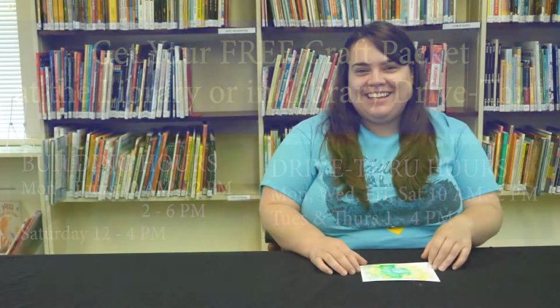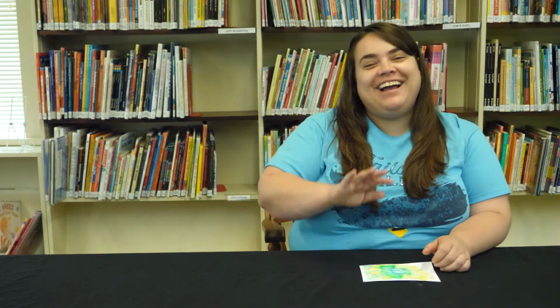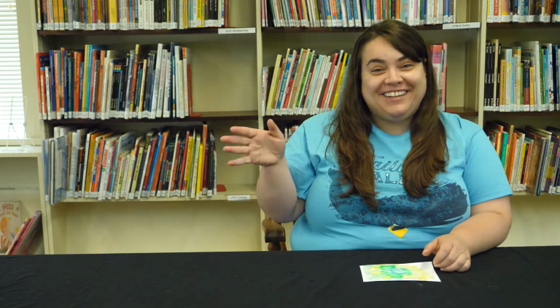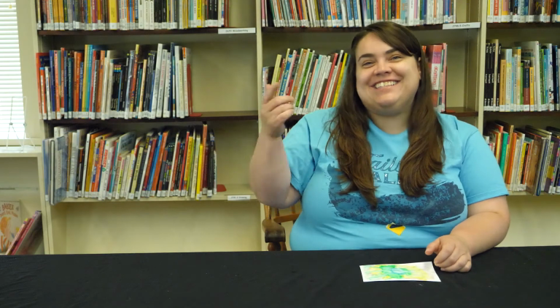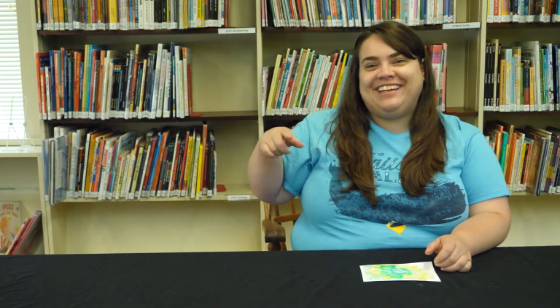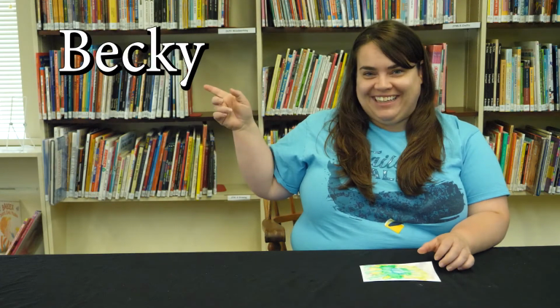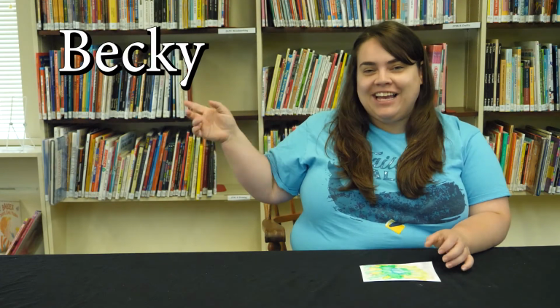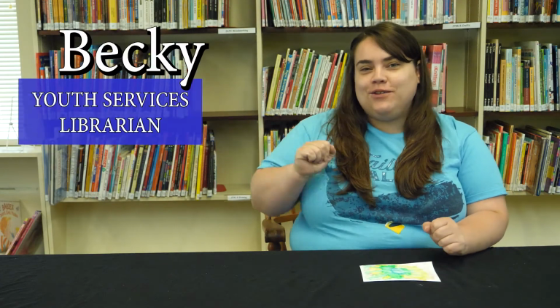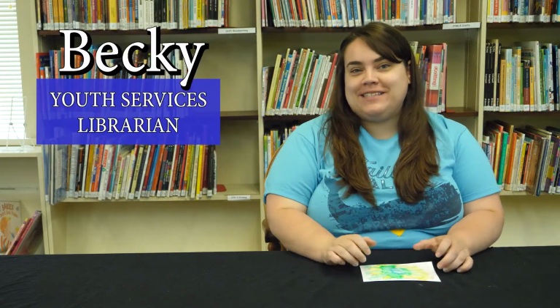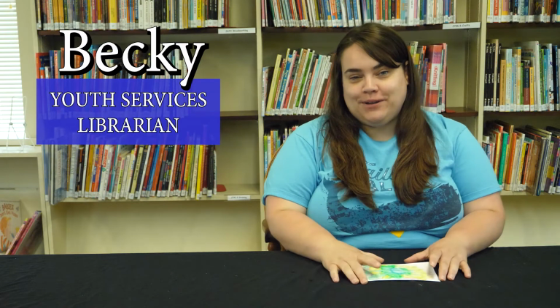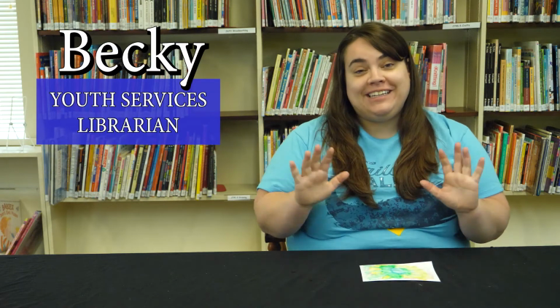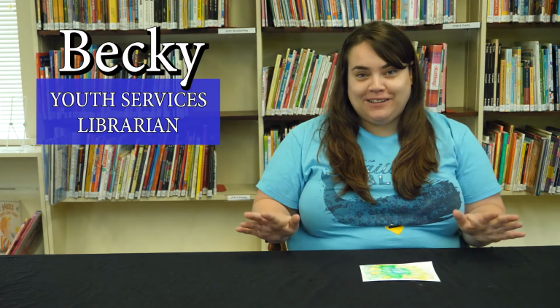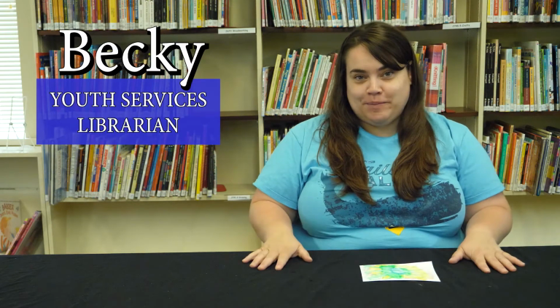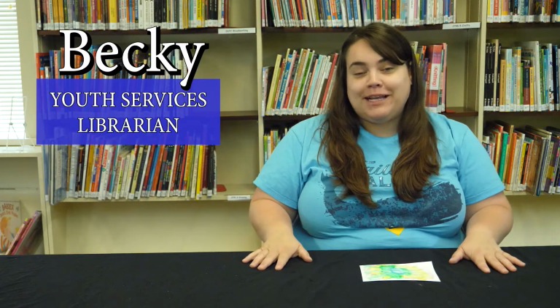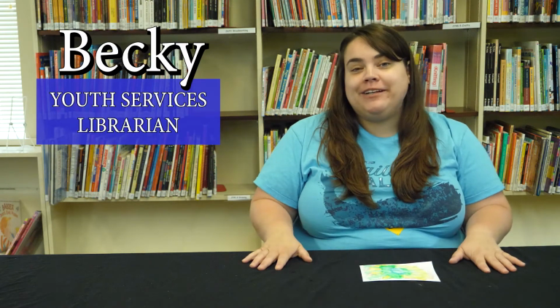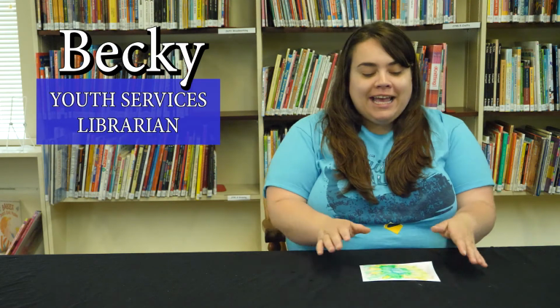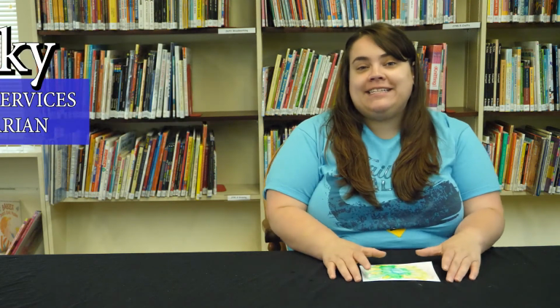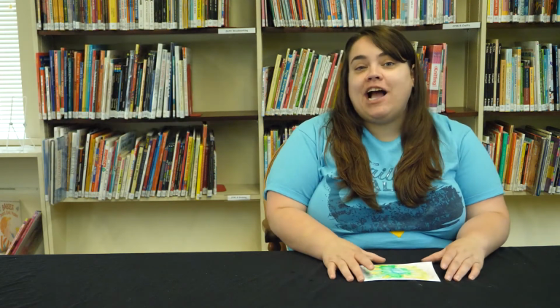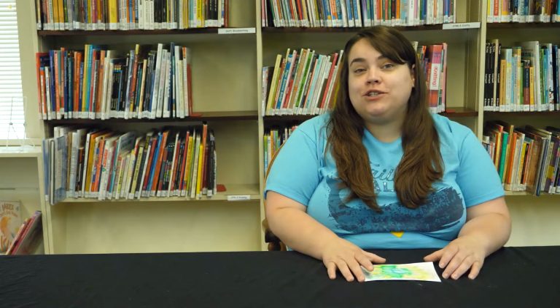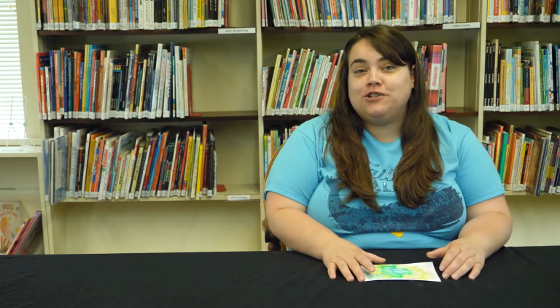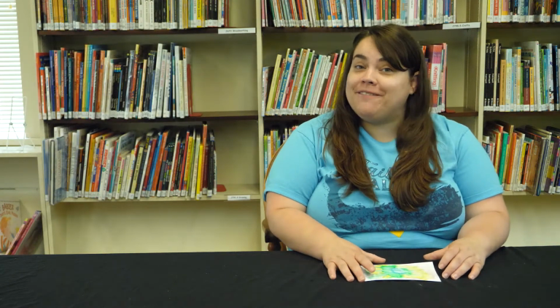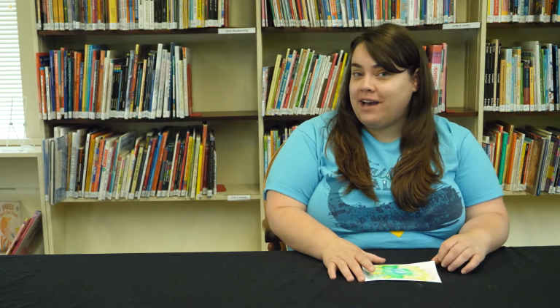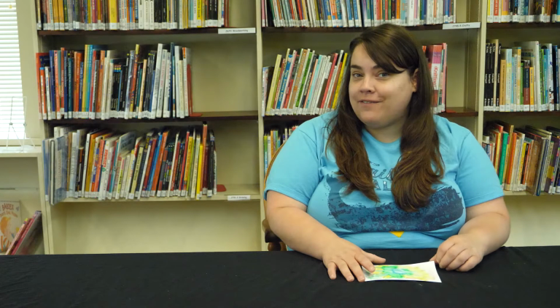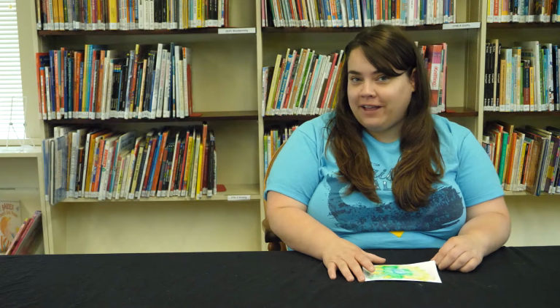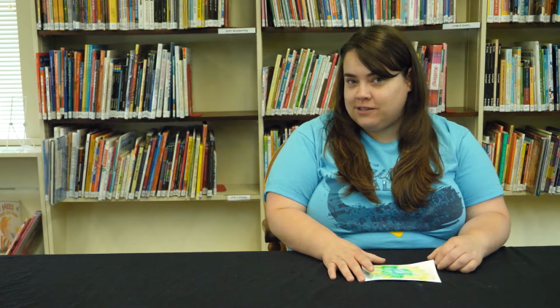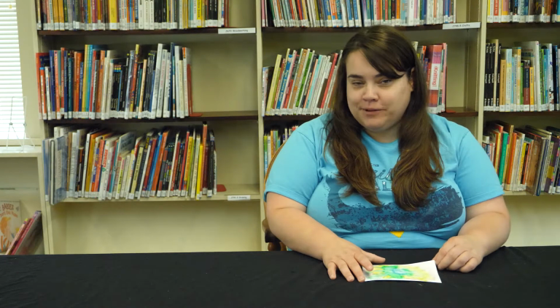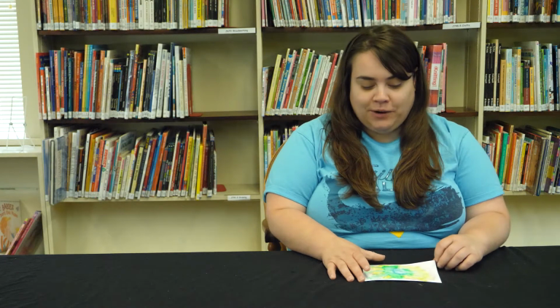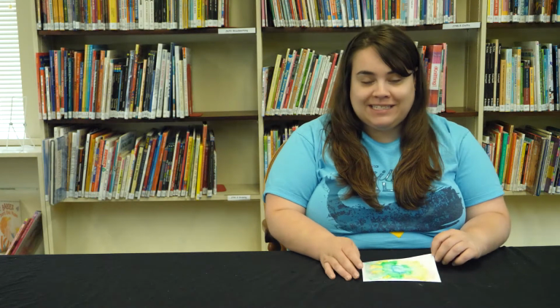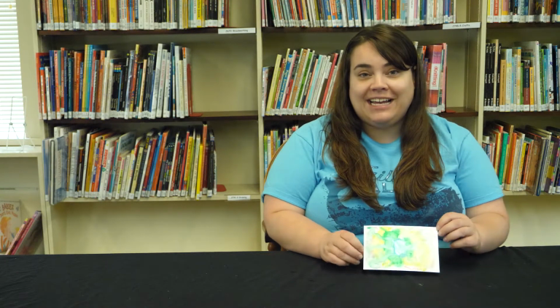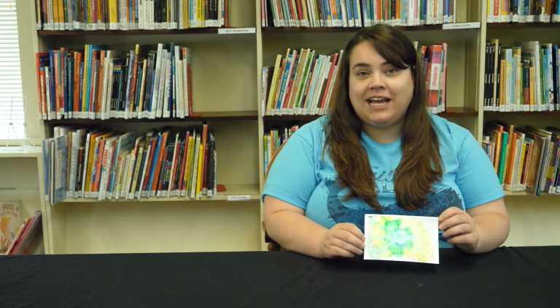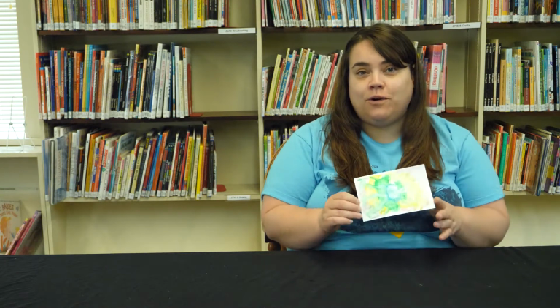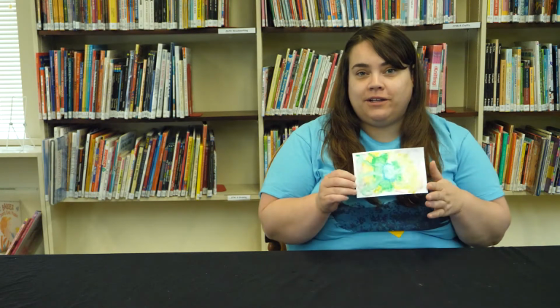Hi everybody! It's me, Becky, Youth Services Librarian here at the Longview Public Library. Today I'm going to show you how to do our Week 5 All Ages Summer Reading Craft: Tie-Dye Watercolor.